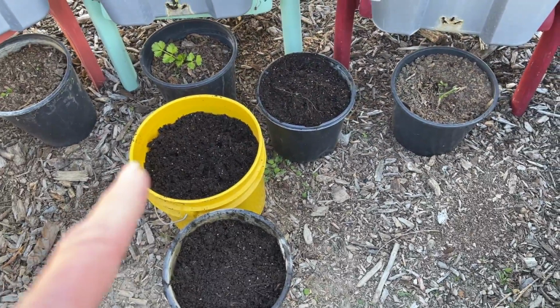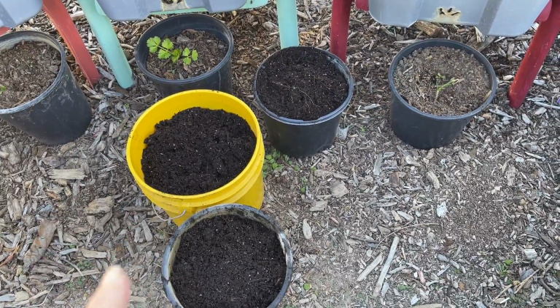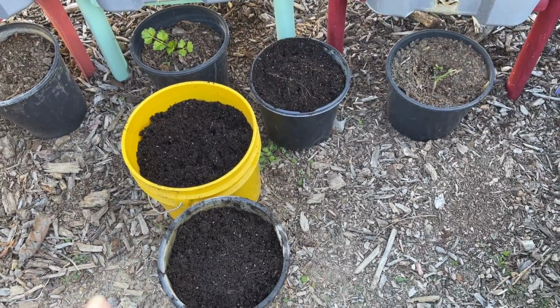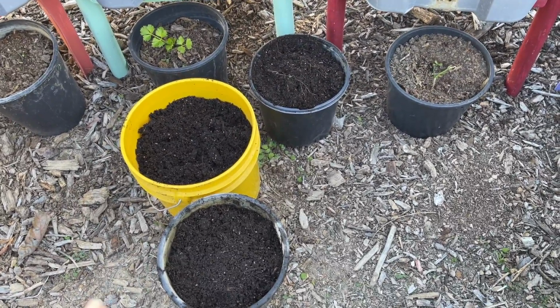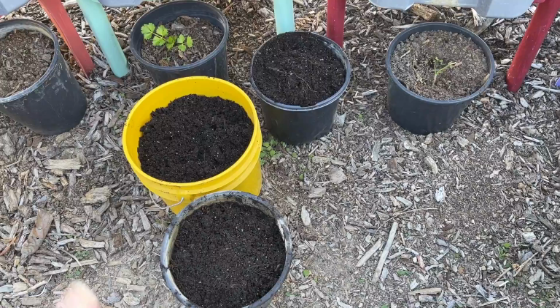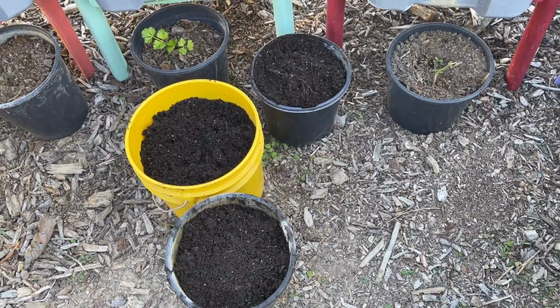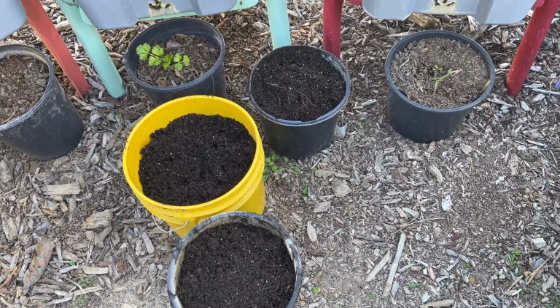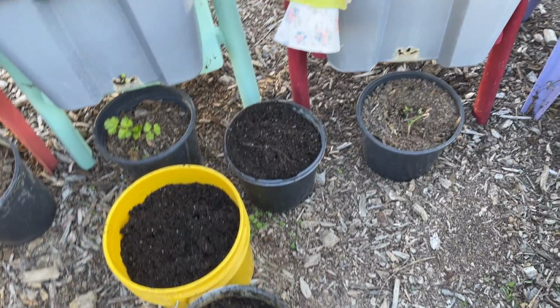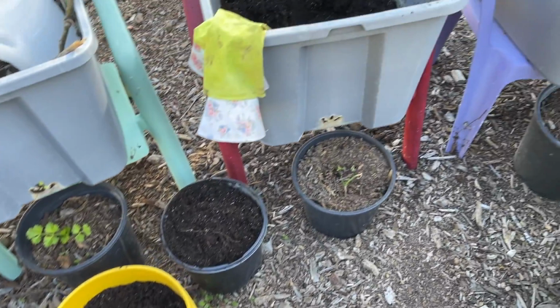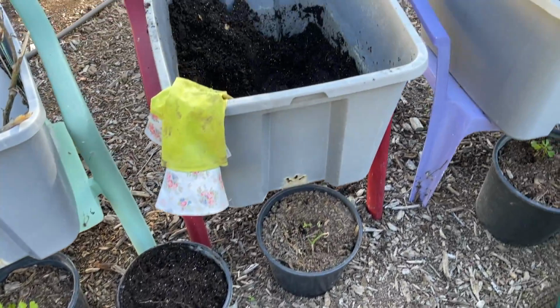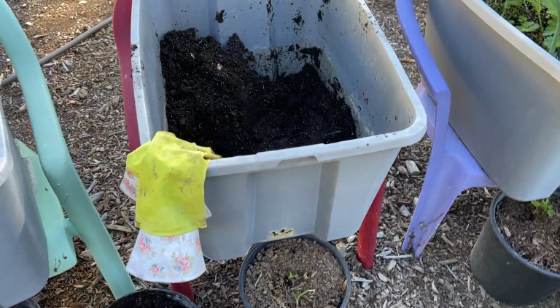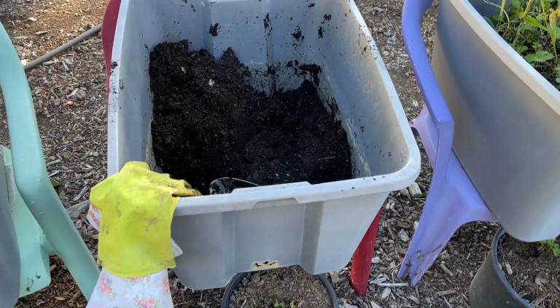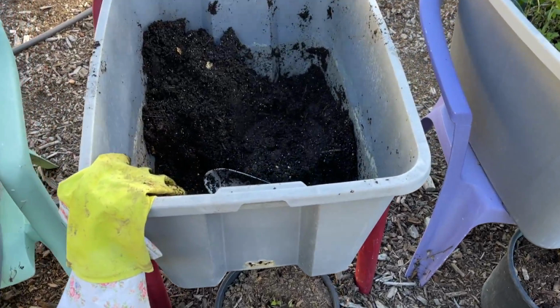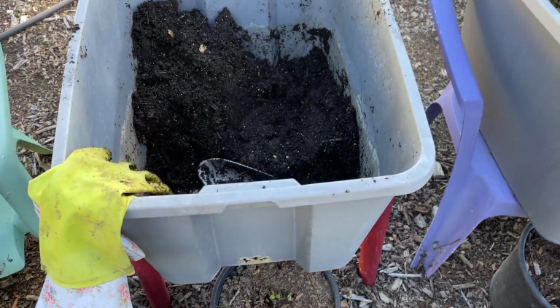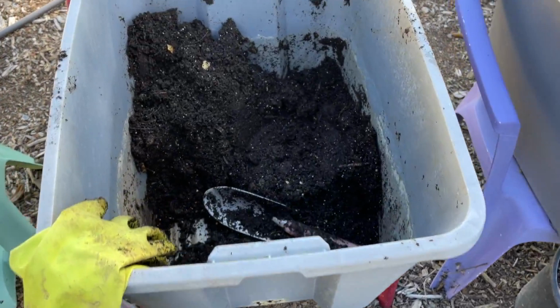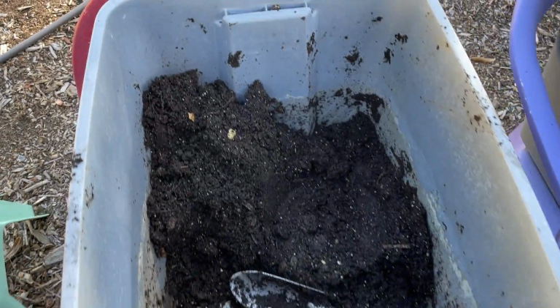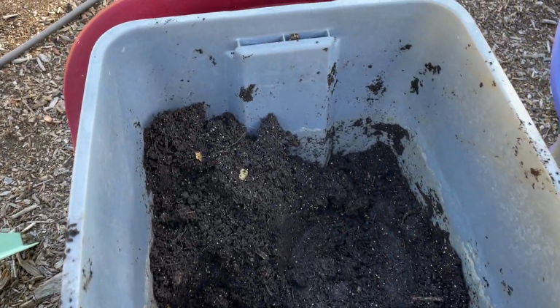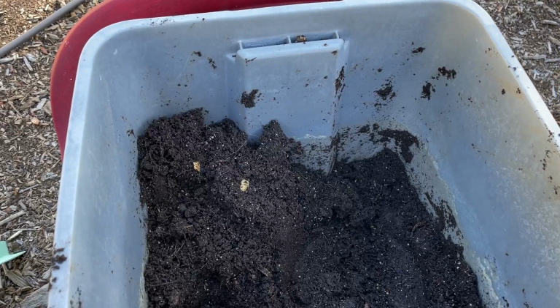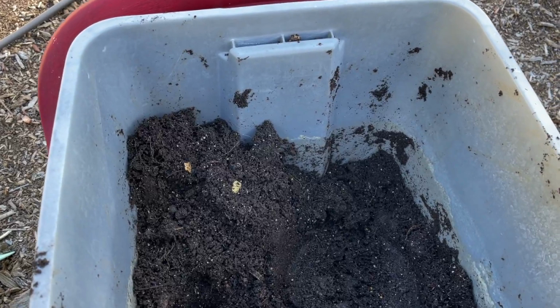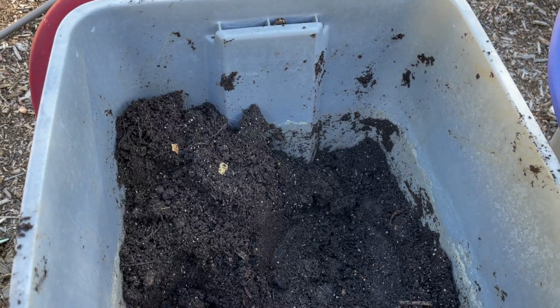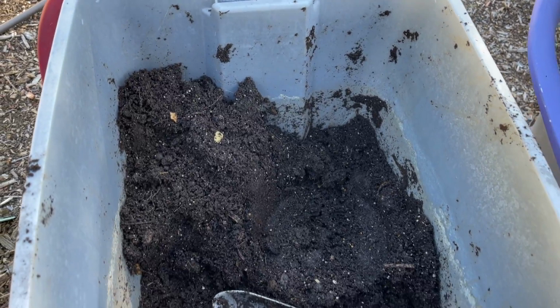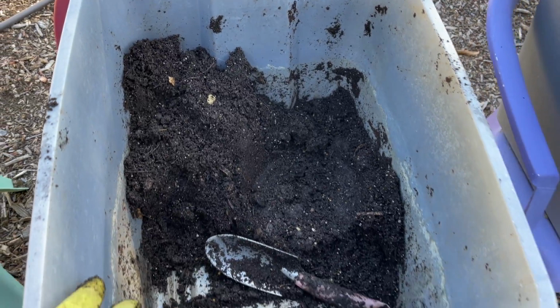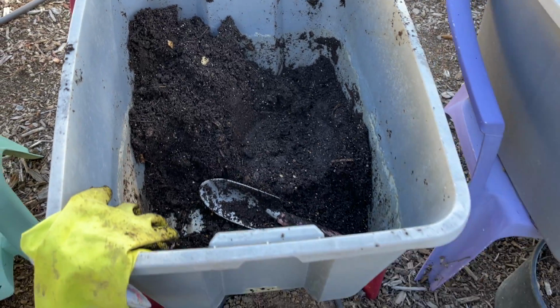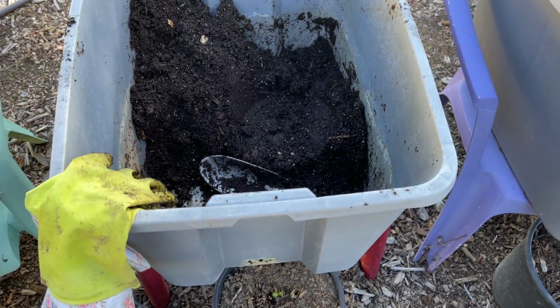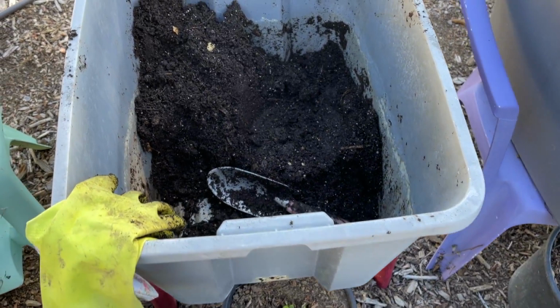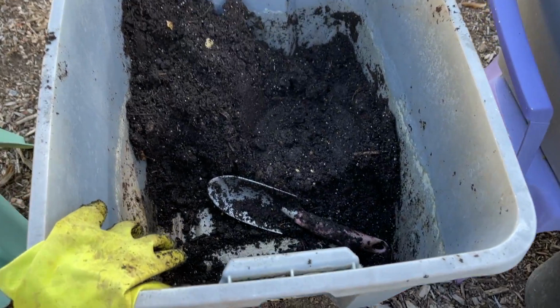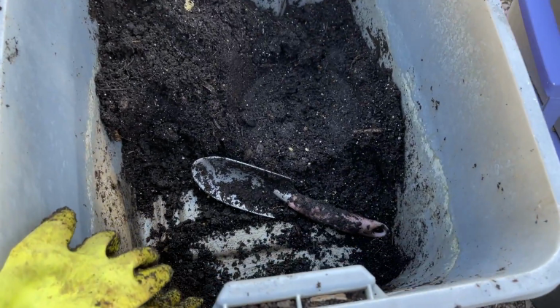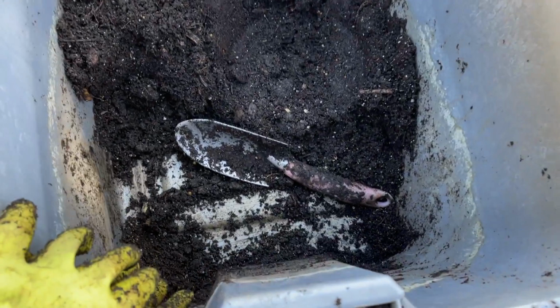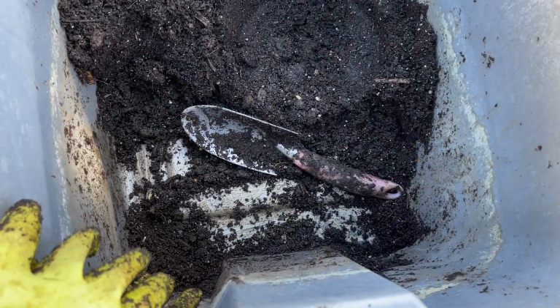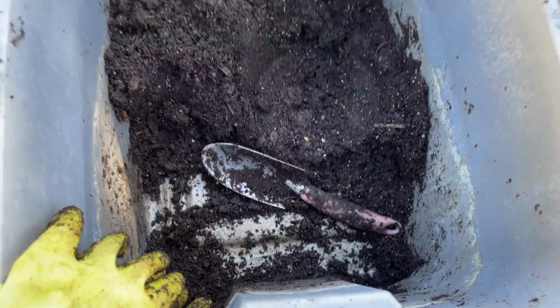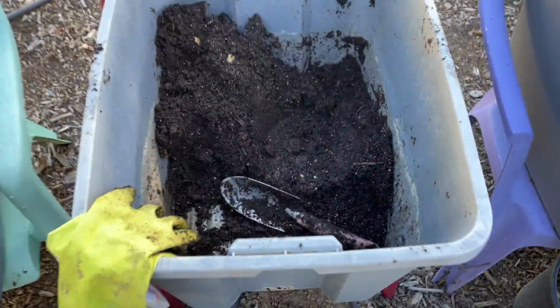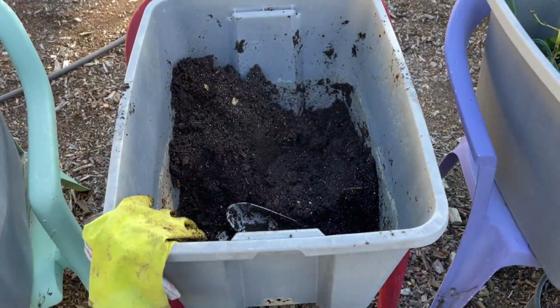Now there are some earthworms in there, but not a lot. It's always been loaded with earthworms — but I have not refreshed or done anything to this tote in two years.